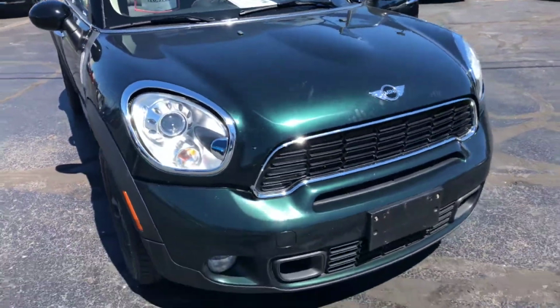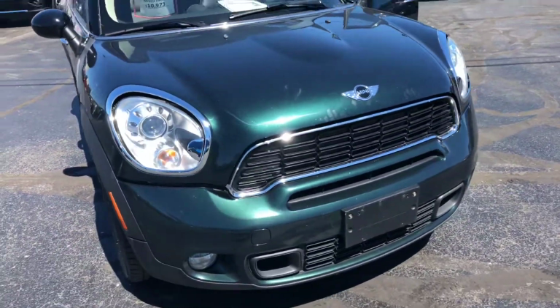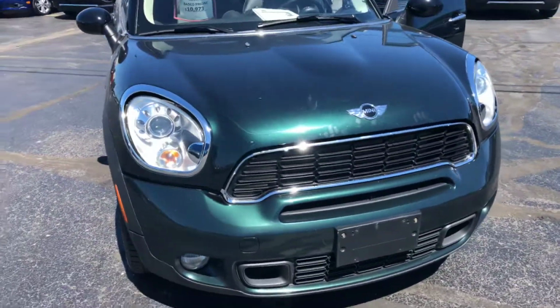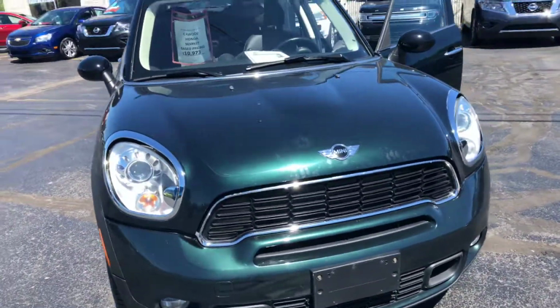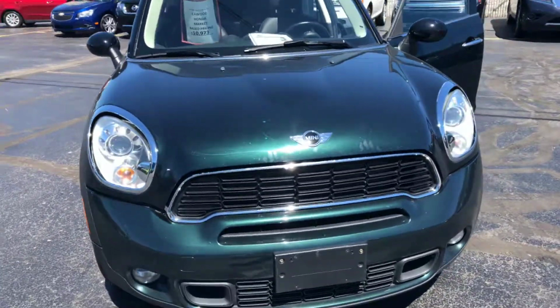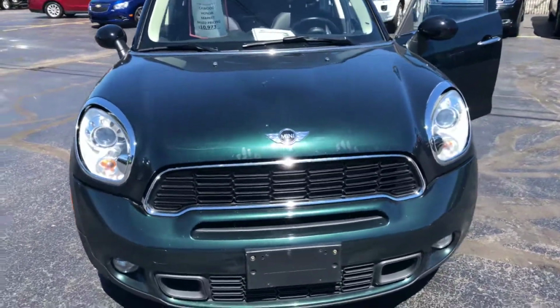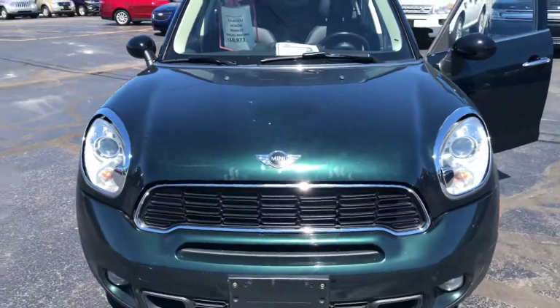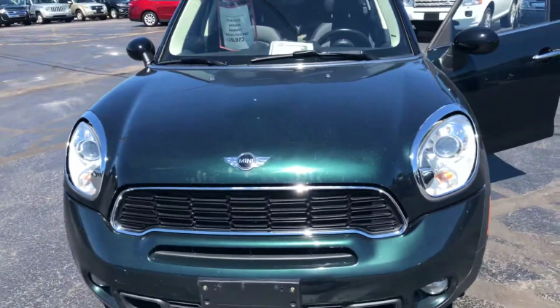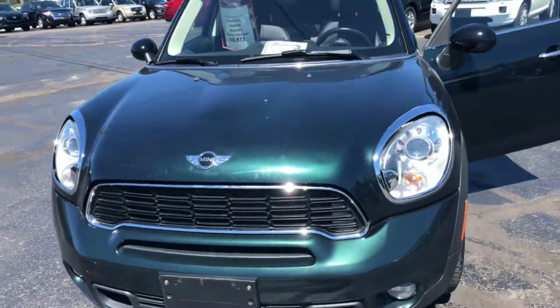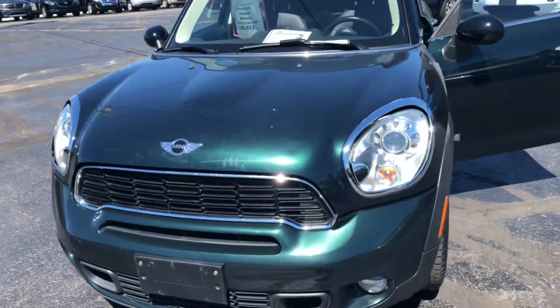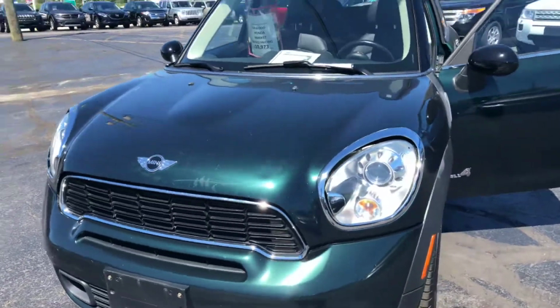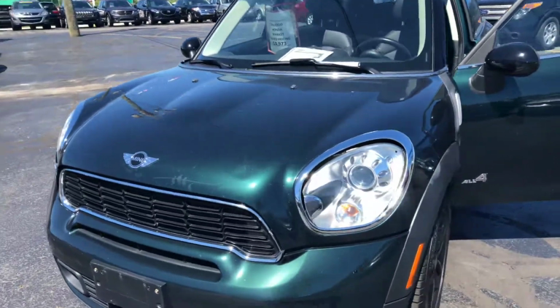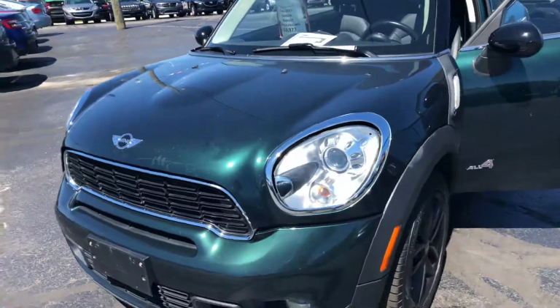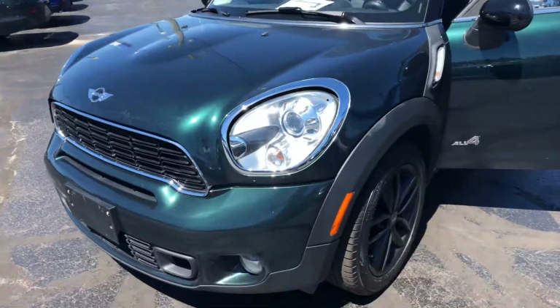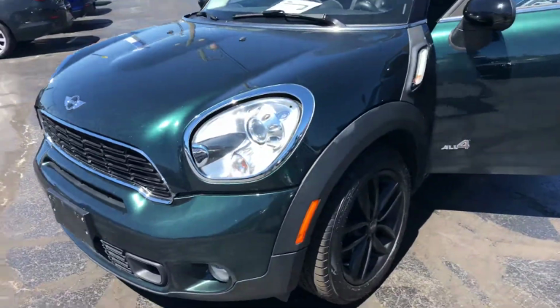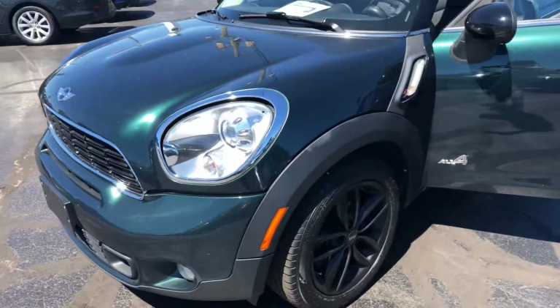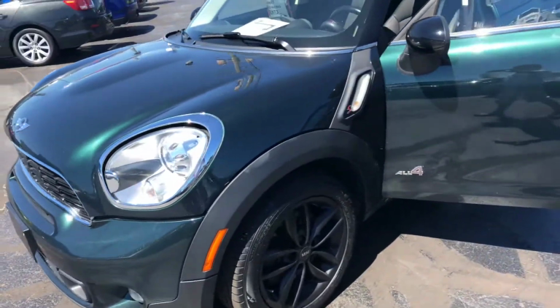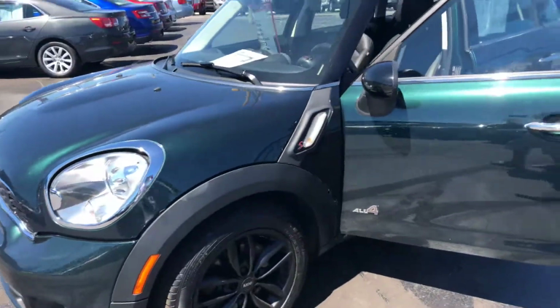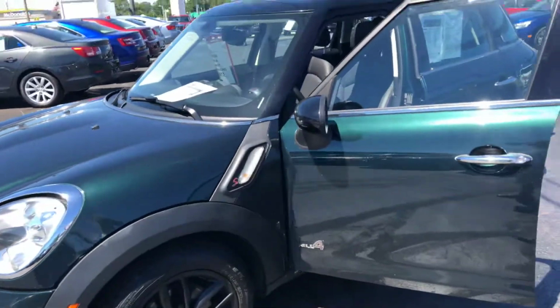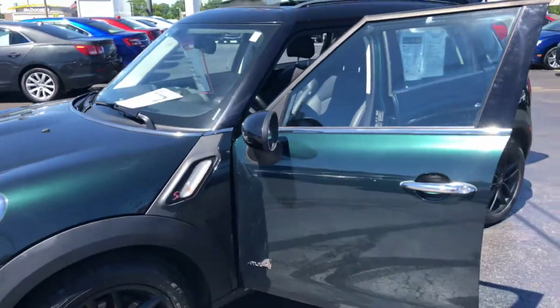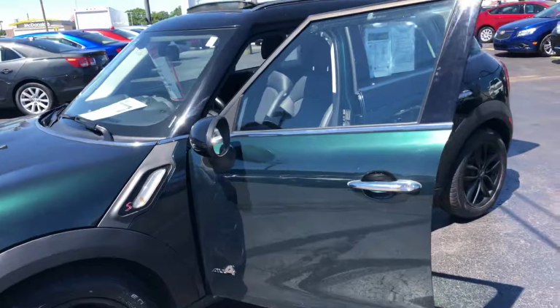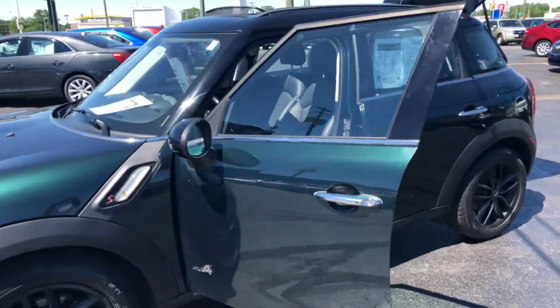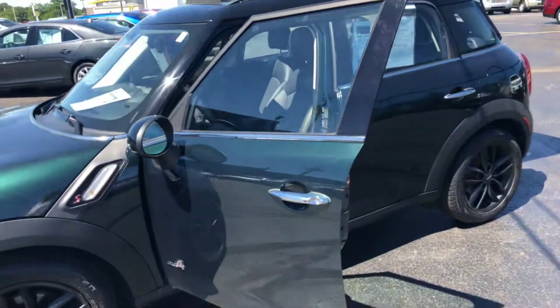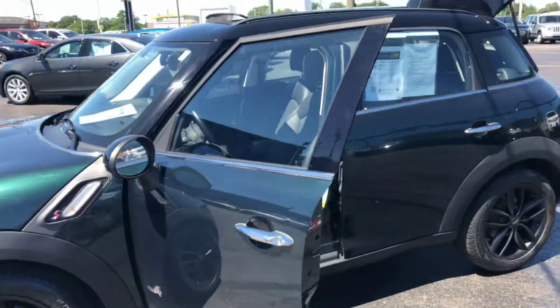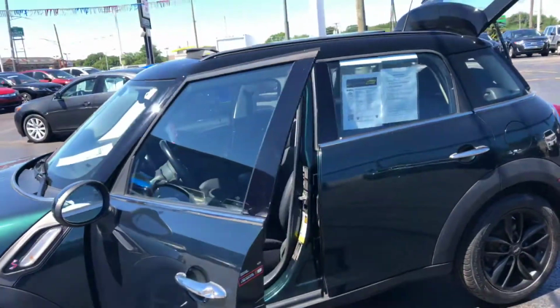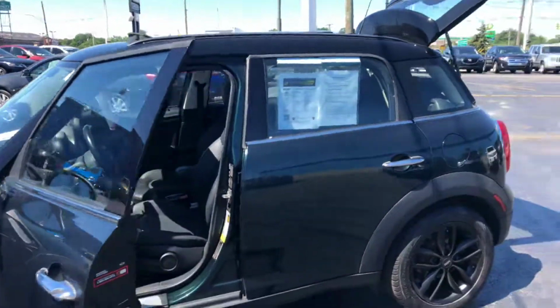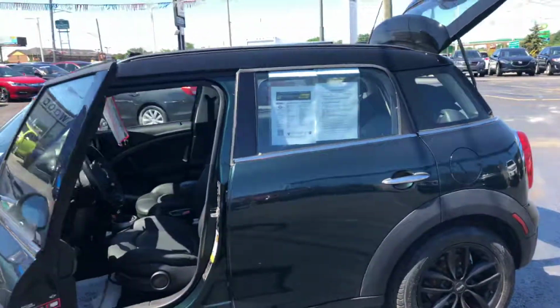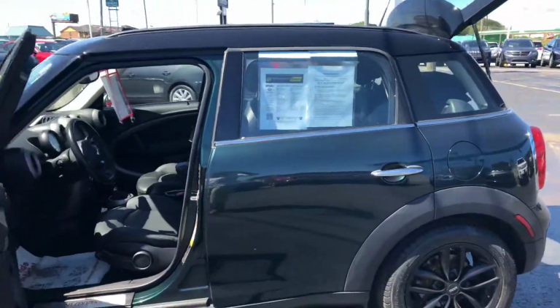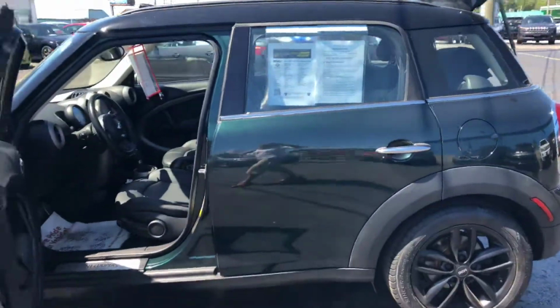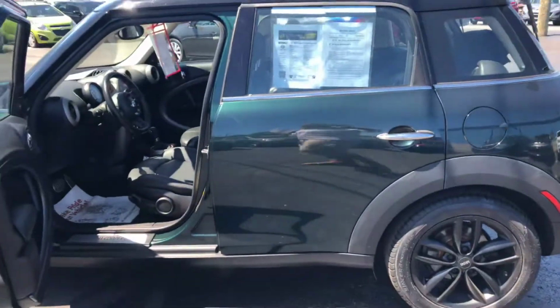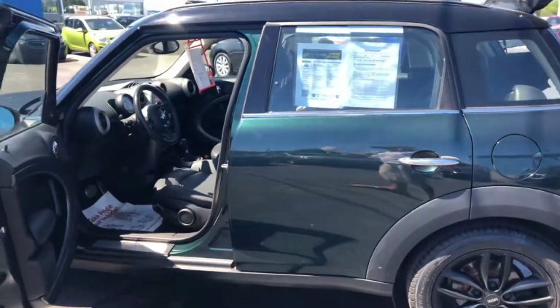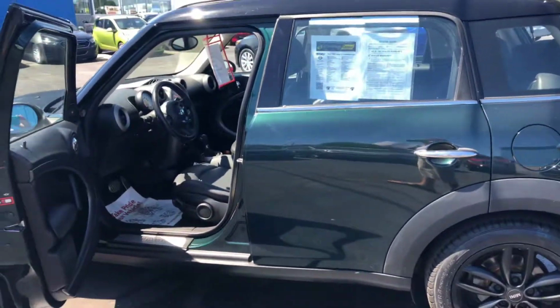Best price around. Come to KWood Auto. We're open Mondays and Thursdays 9 a.m. to 8 p.m., Tuesday, Wednesday, and Fridays 9 to 6, and Saturday 9 to 2. Hope to see you soon. Thank you.